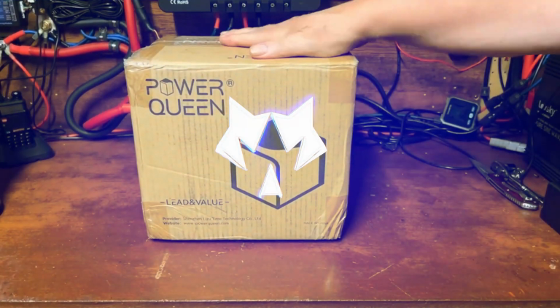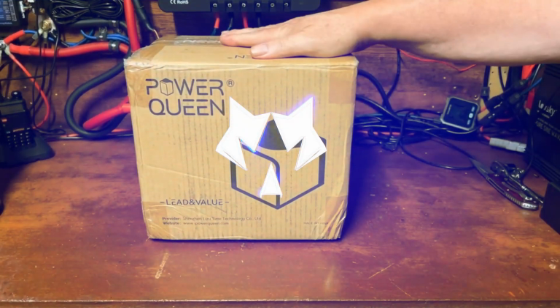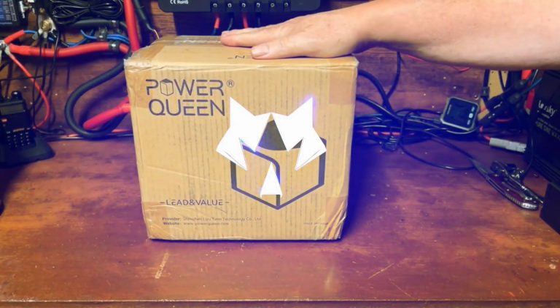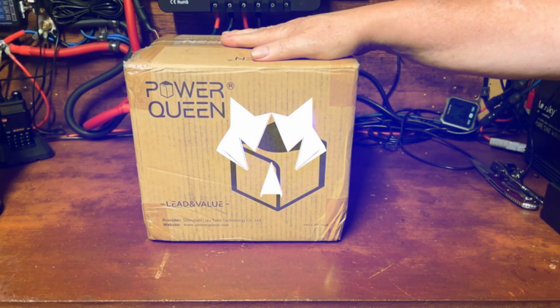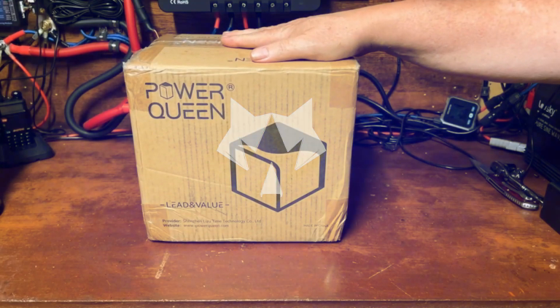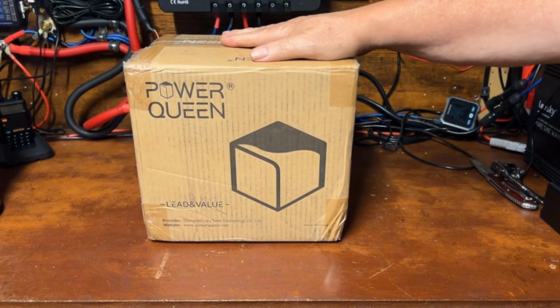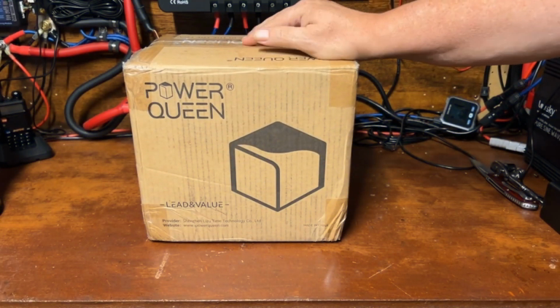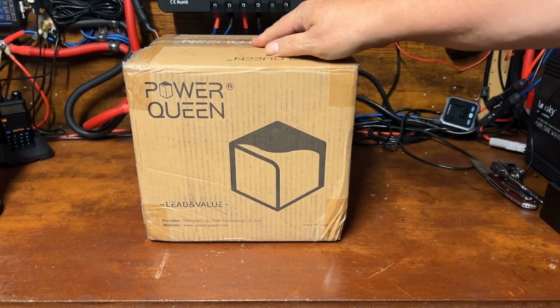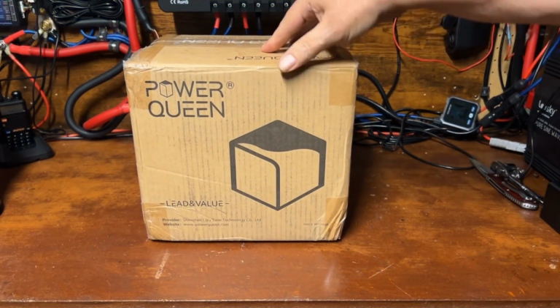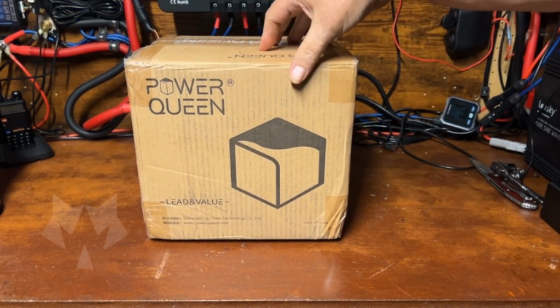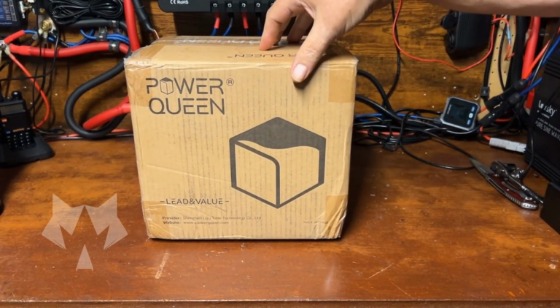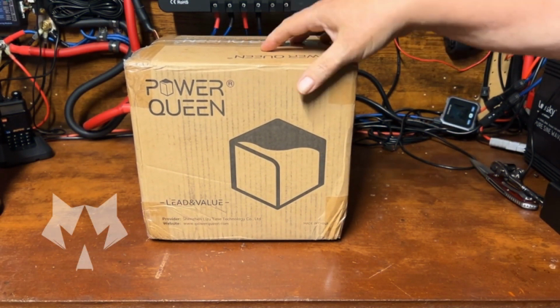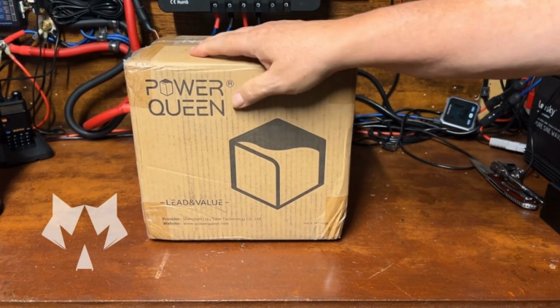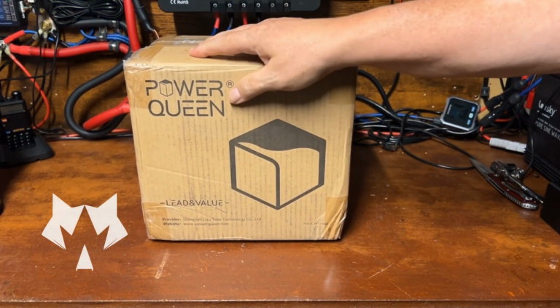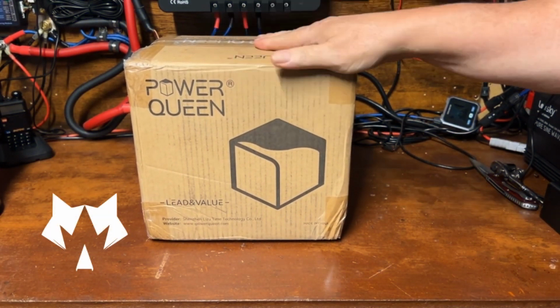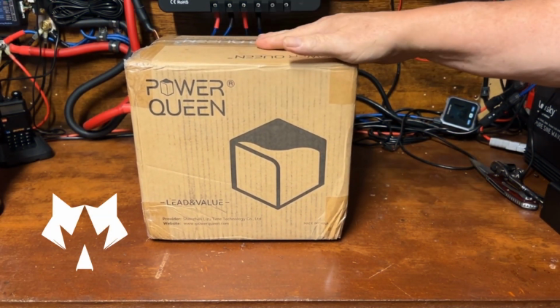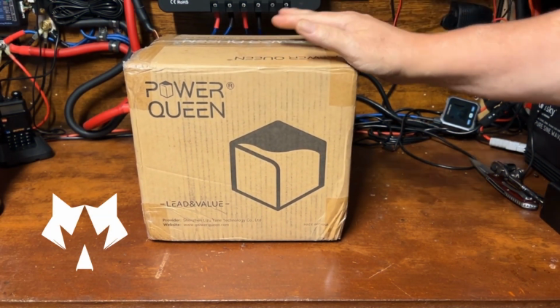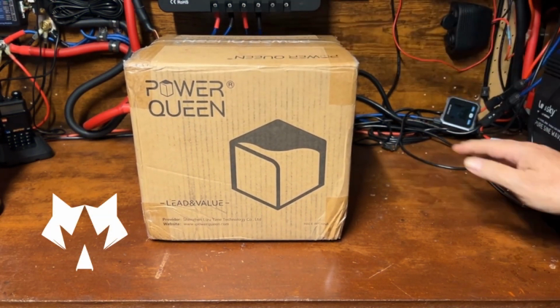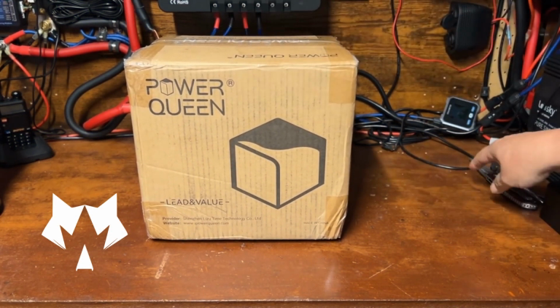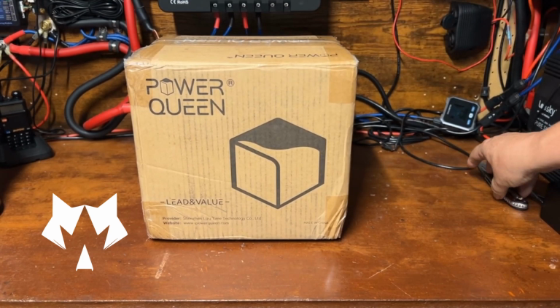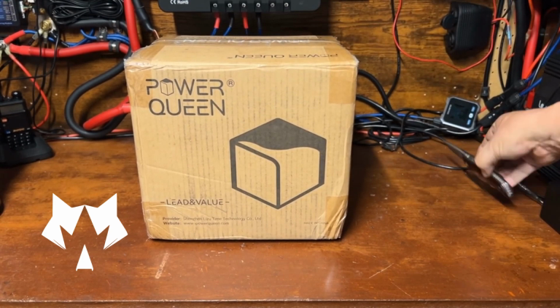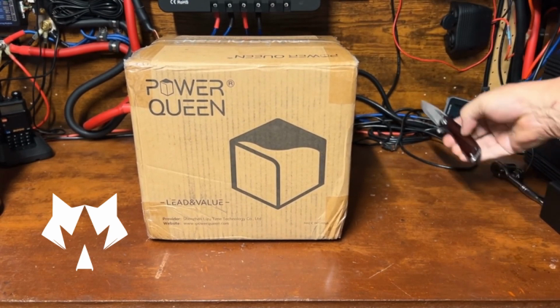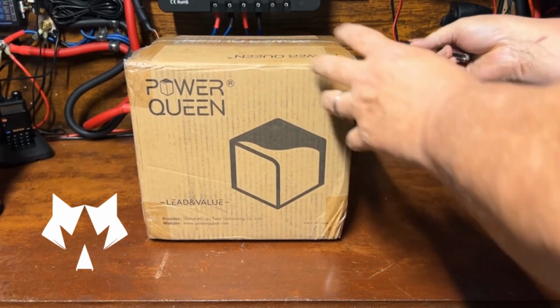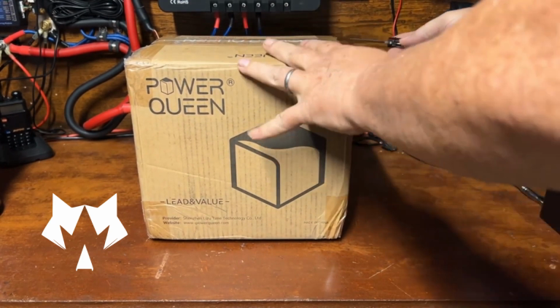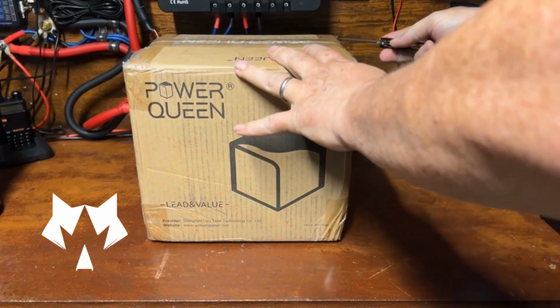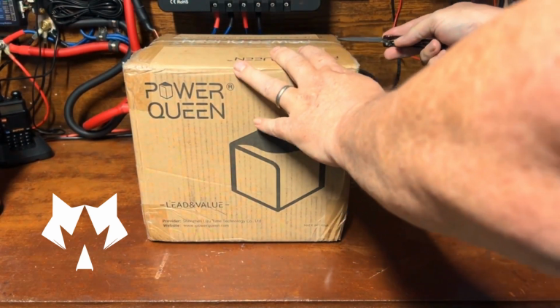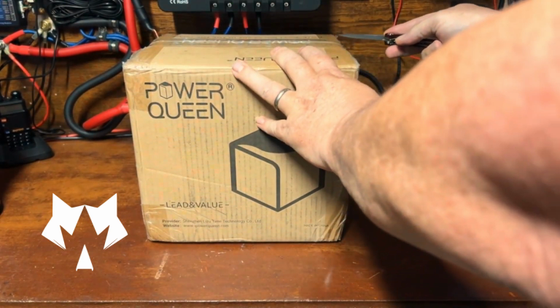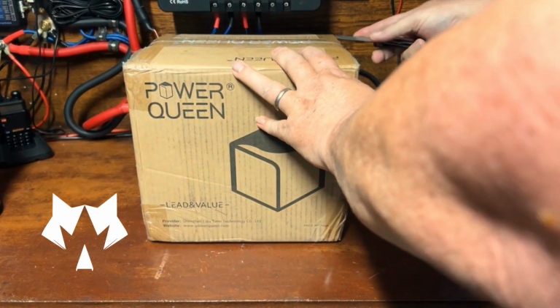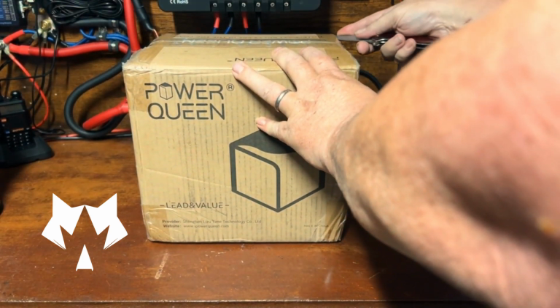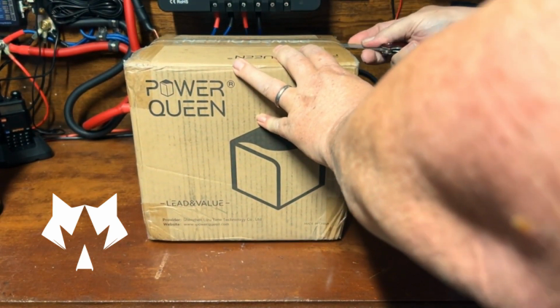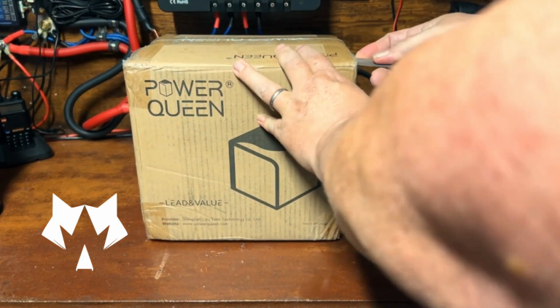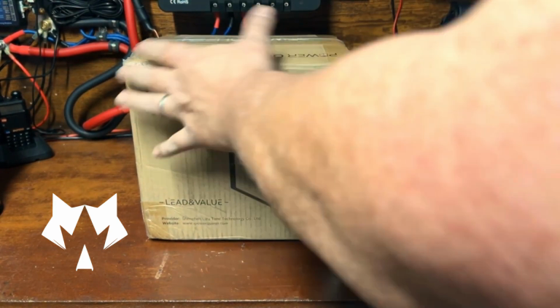What we got here is a little Power Queen 50 amp hour lithium iron phosphate battery. Let's open it up and take a look at it.